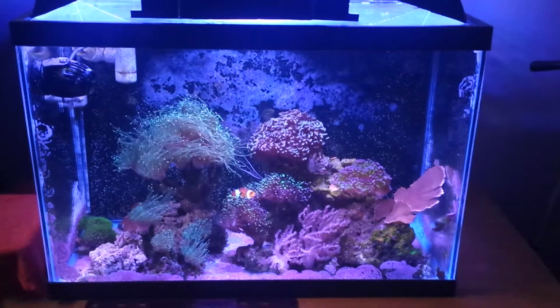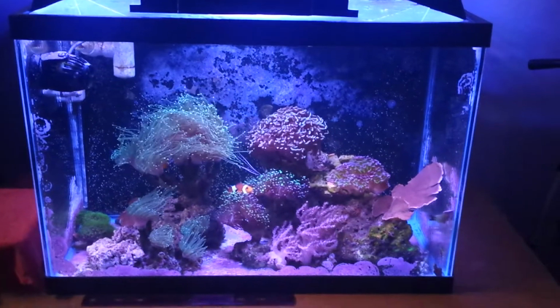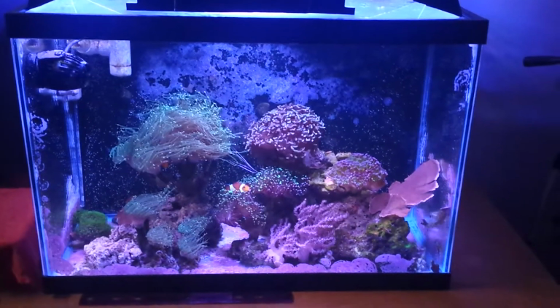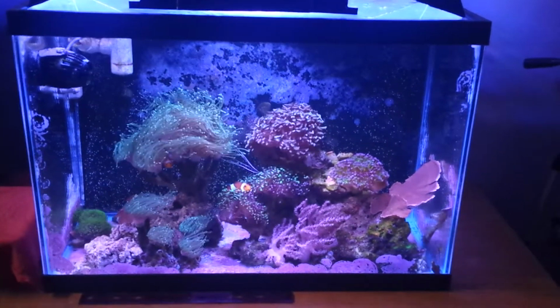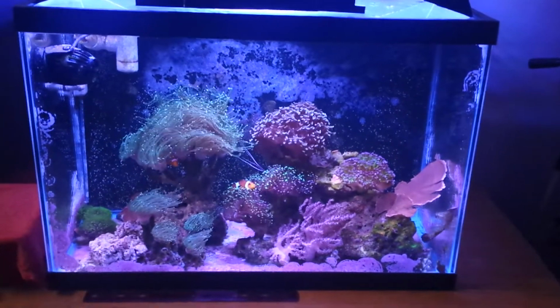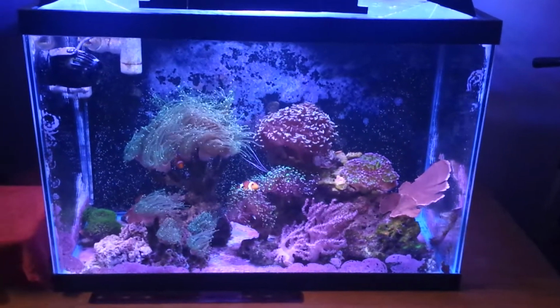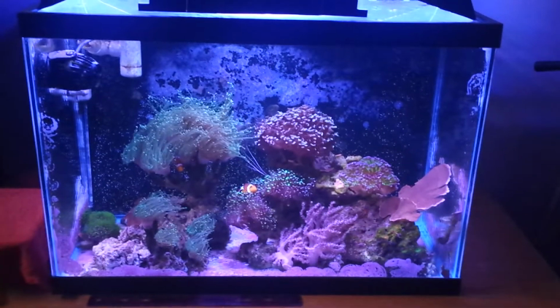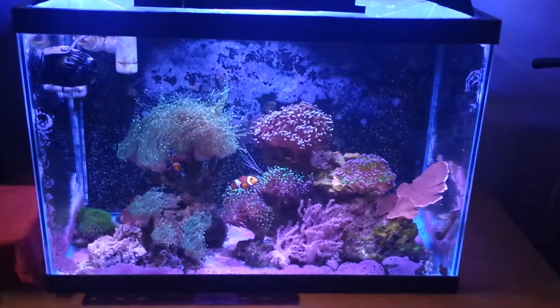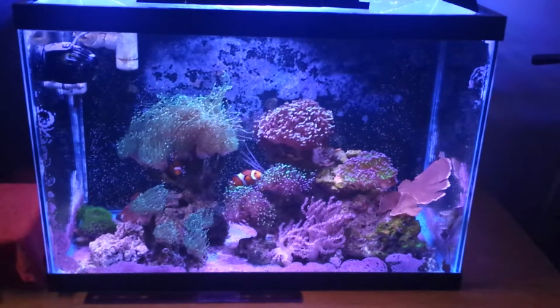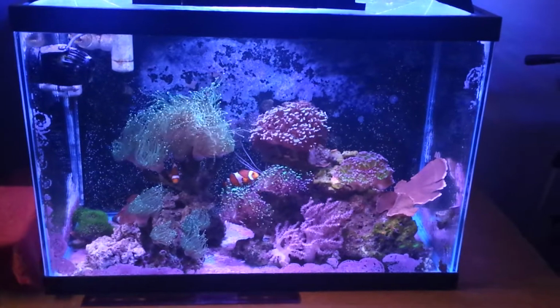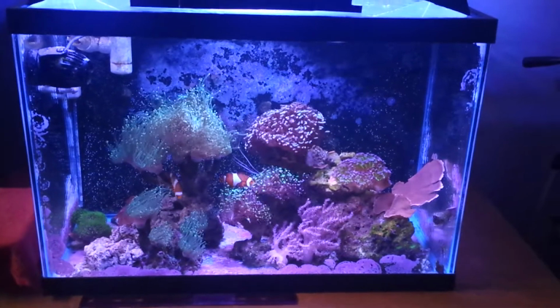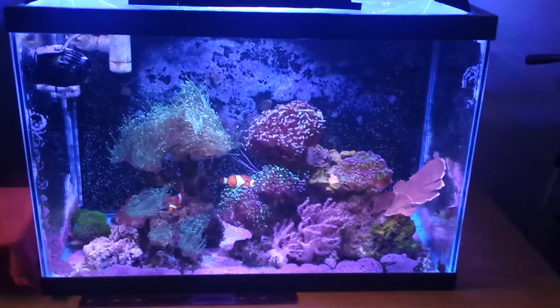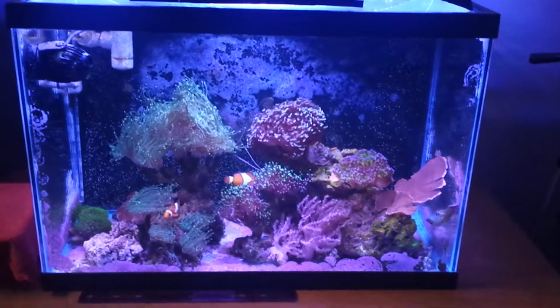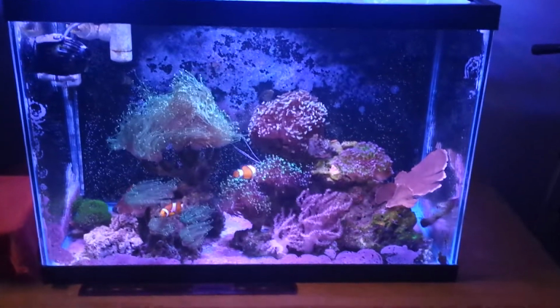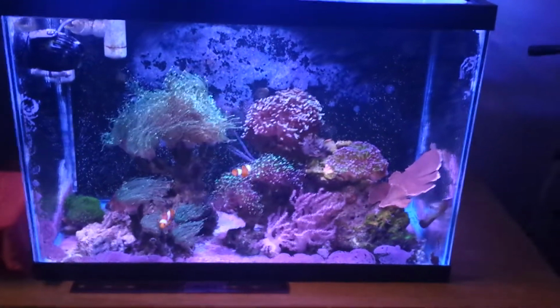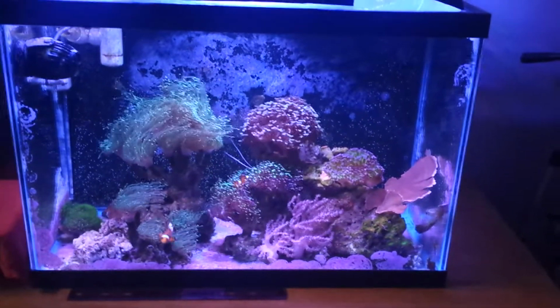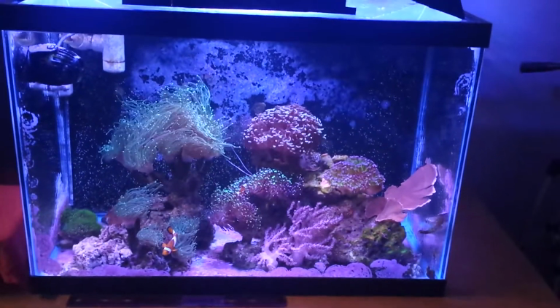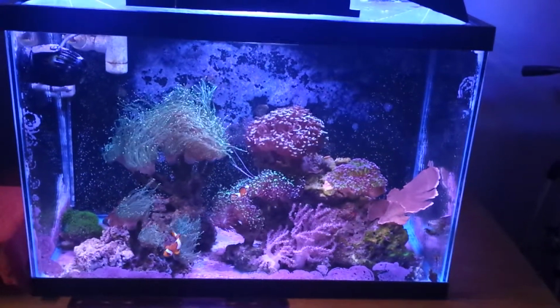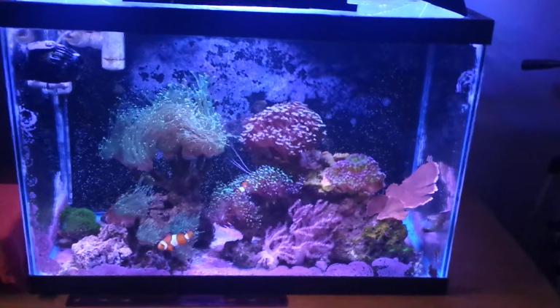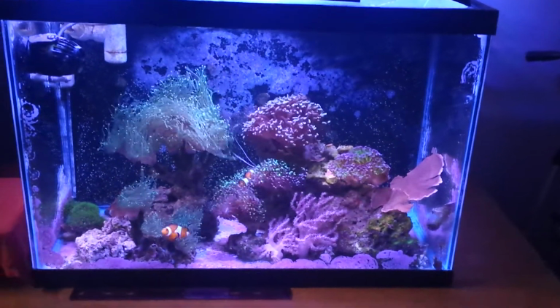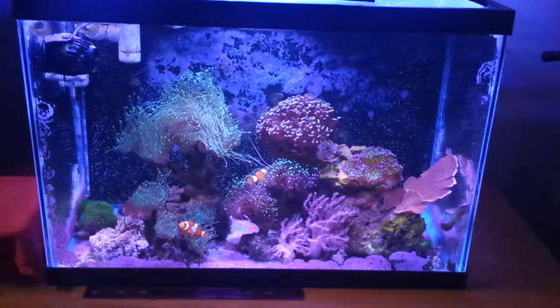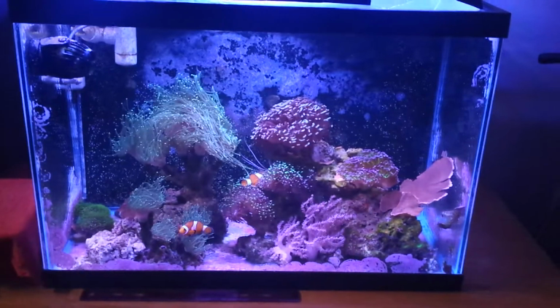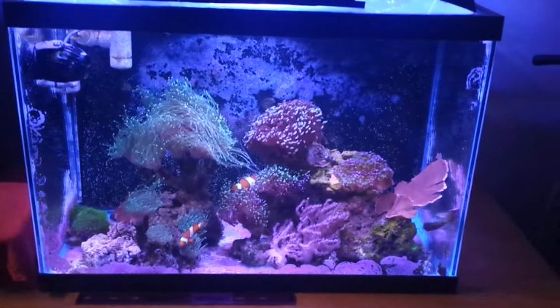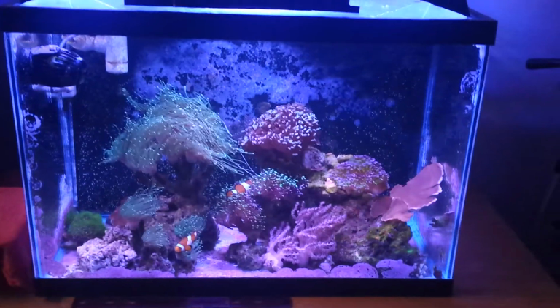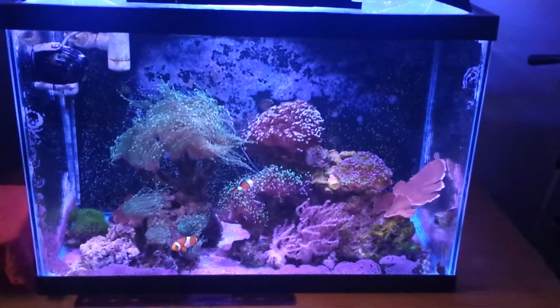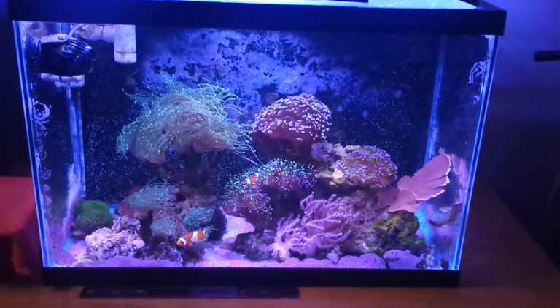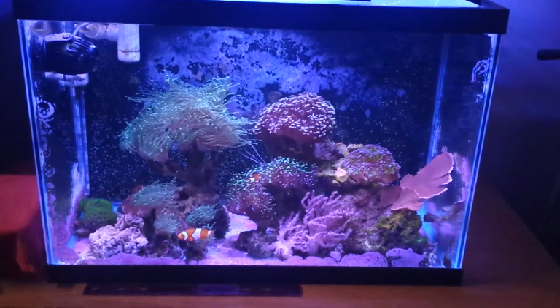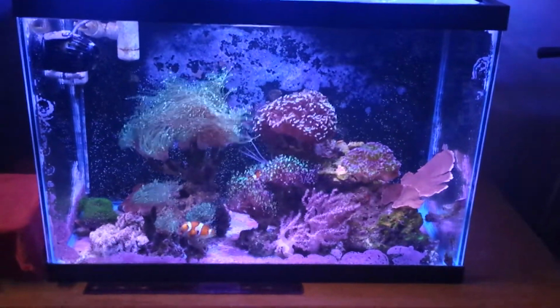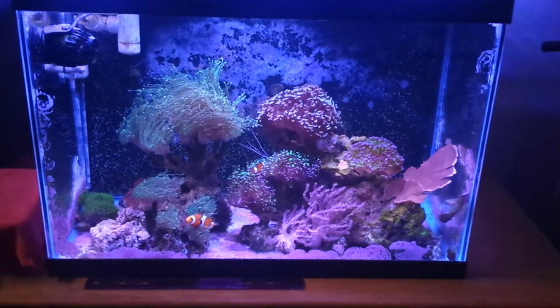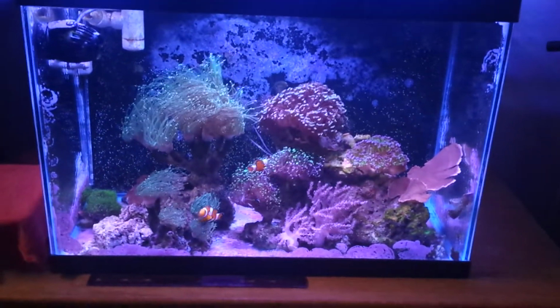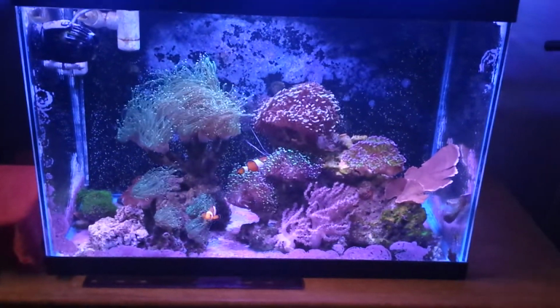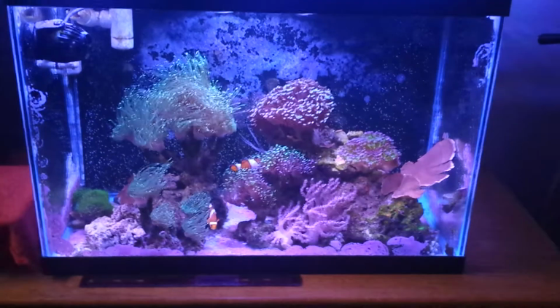What's cracking guys, JP here again, bringing you another update of my 20 gallon reef tank. This tank has been 3 weeks now since the move, so far so good — no losses, no problems, no ich.